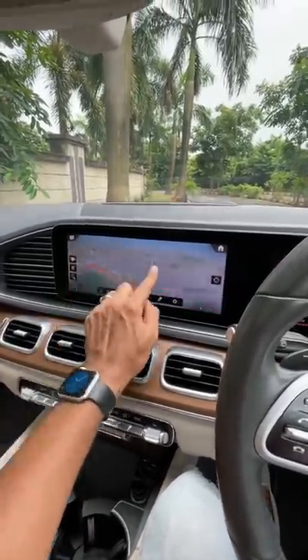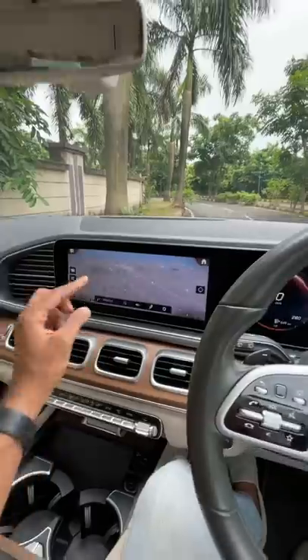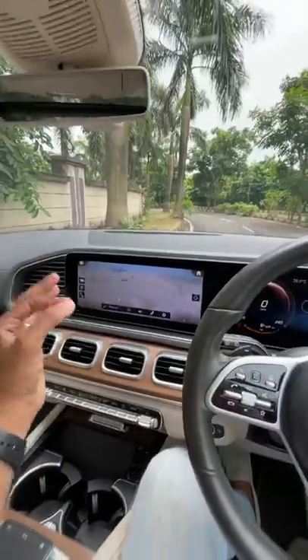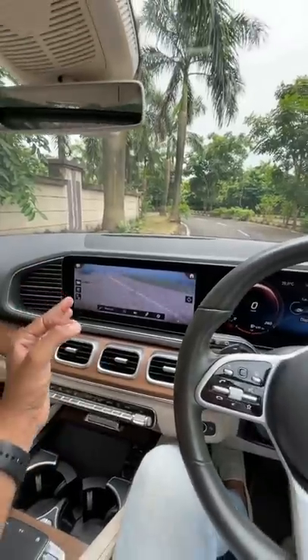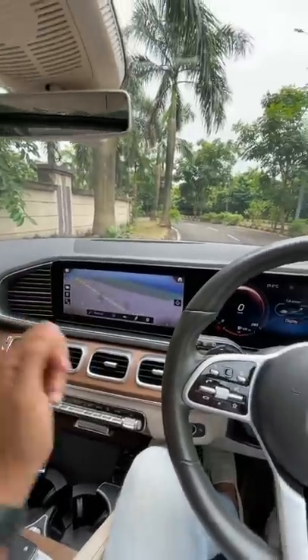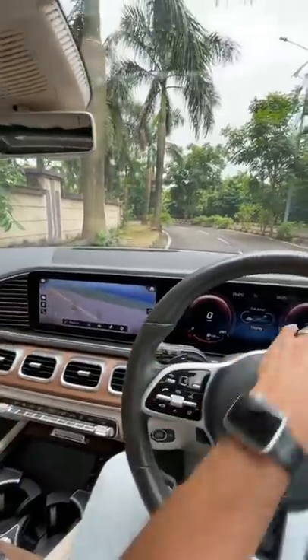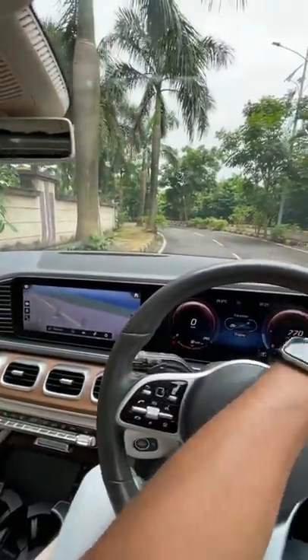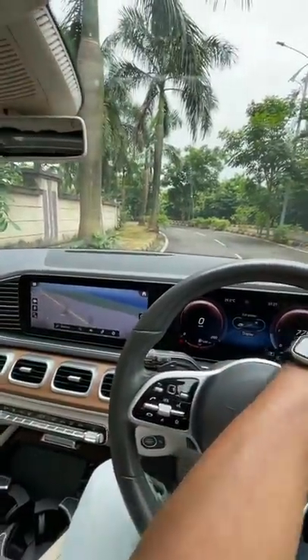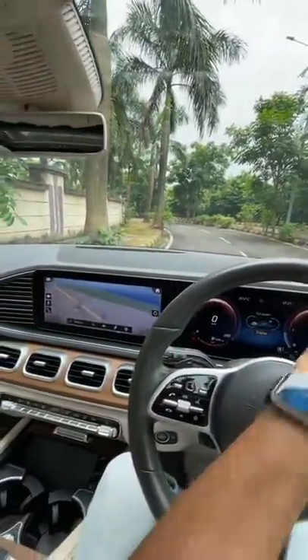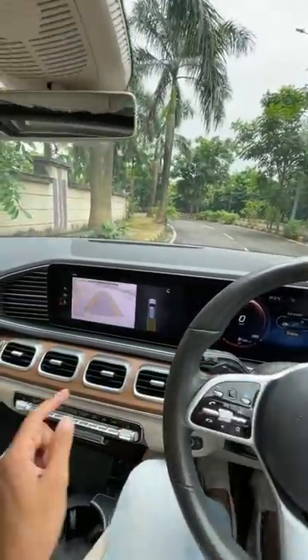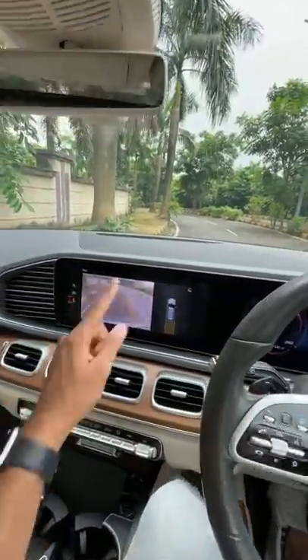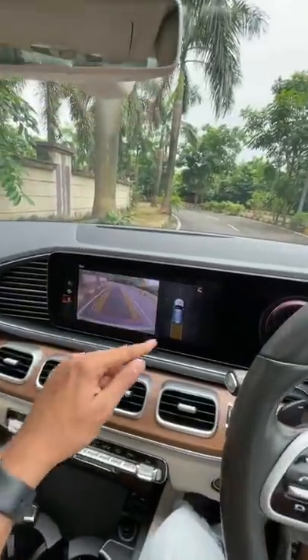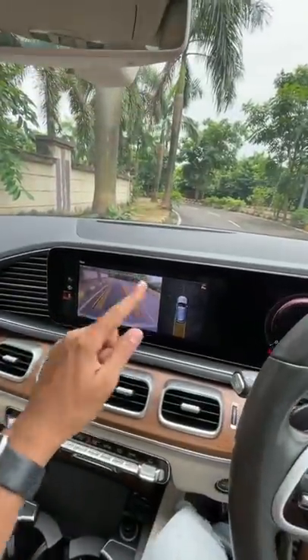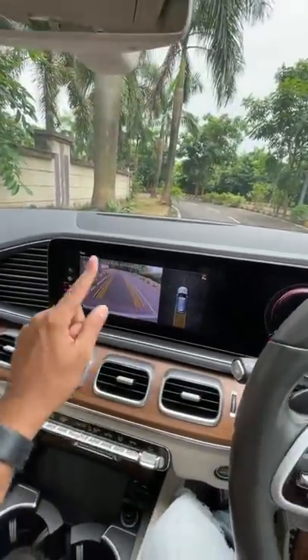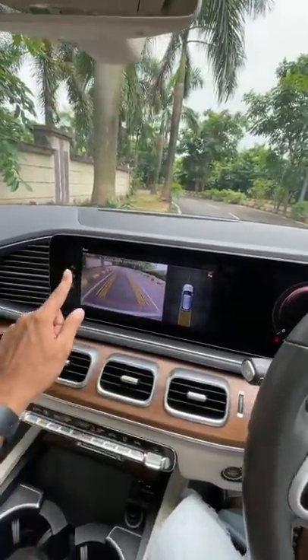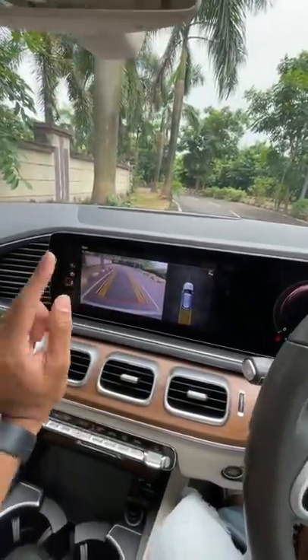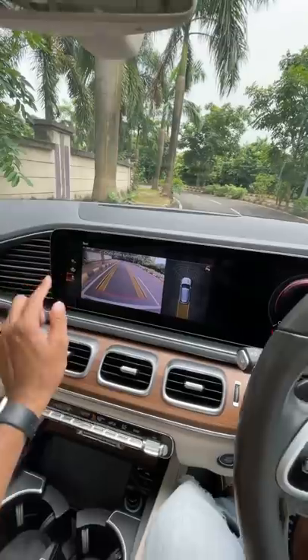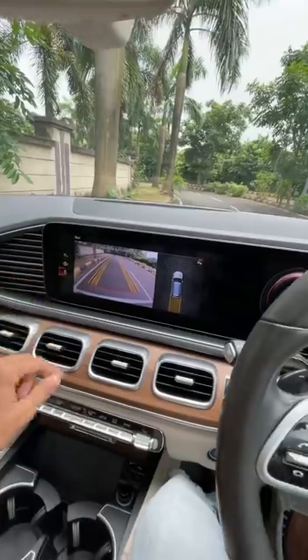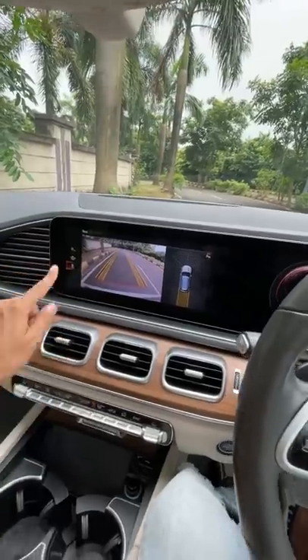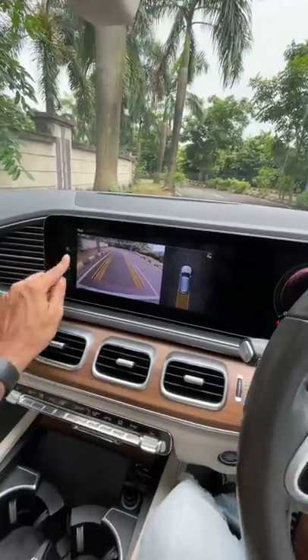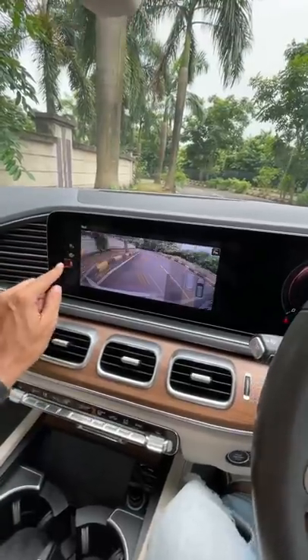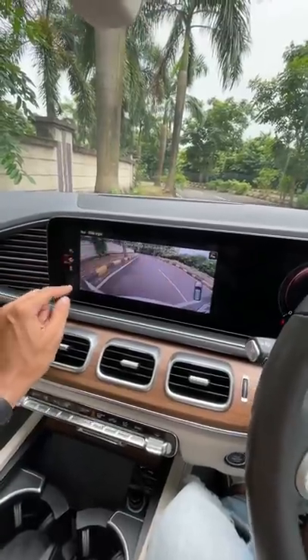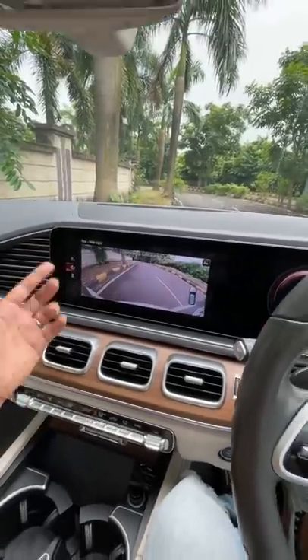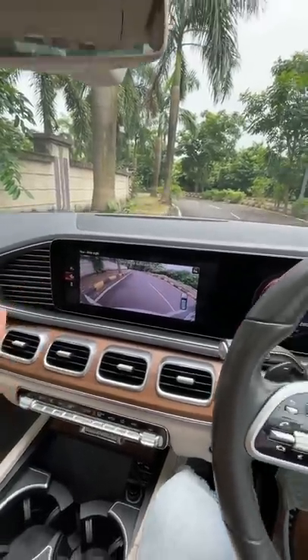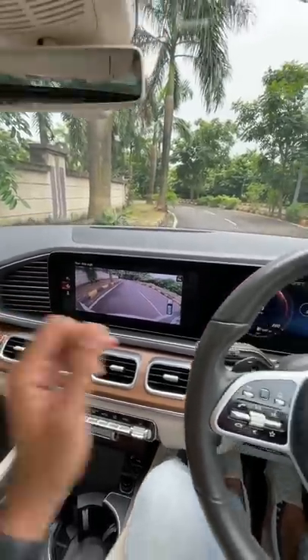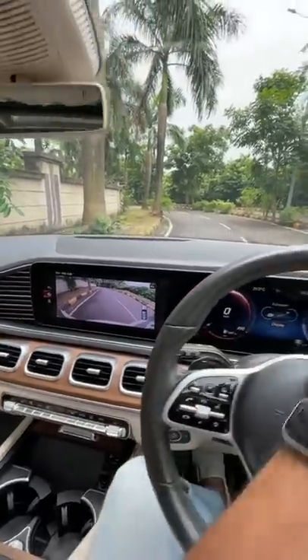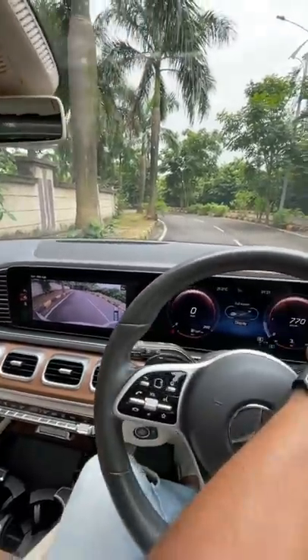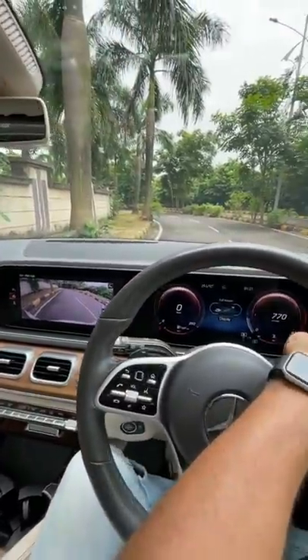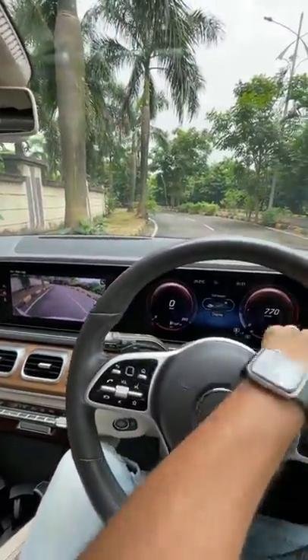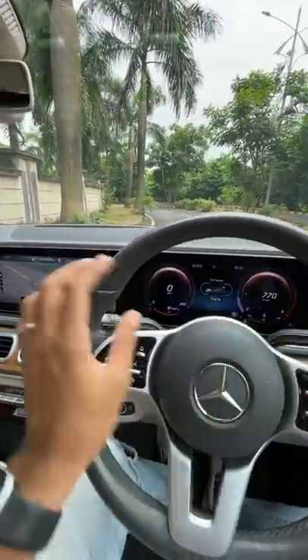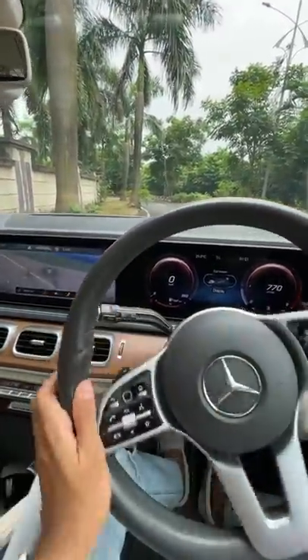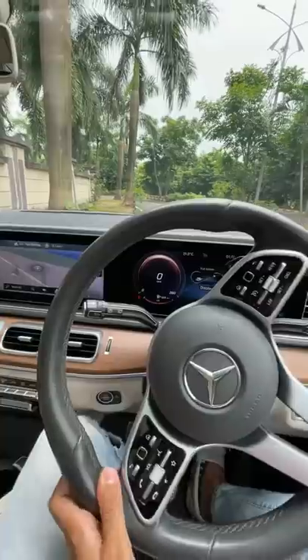But this car doesn't get a front camera. It gets 360-degree parking sensors but only a rear camera — no front camera on this particular car, because that is available on the six-cylinder models.